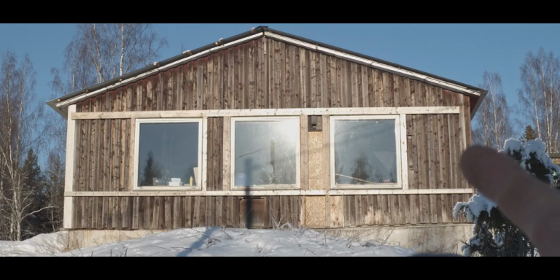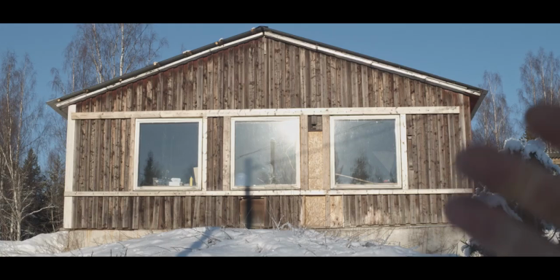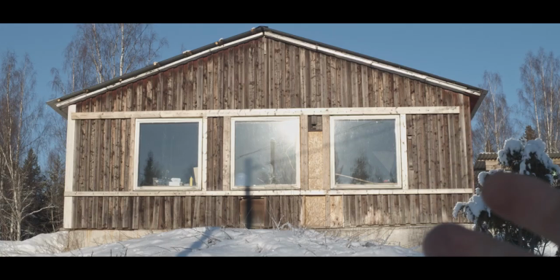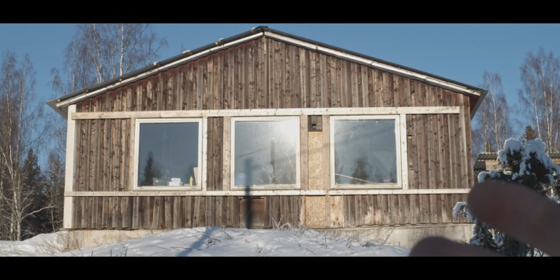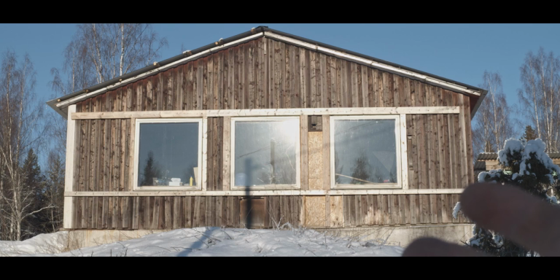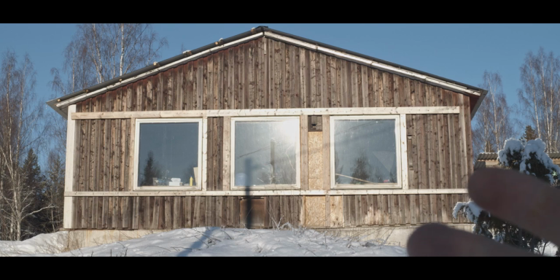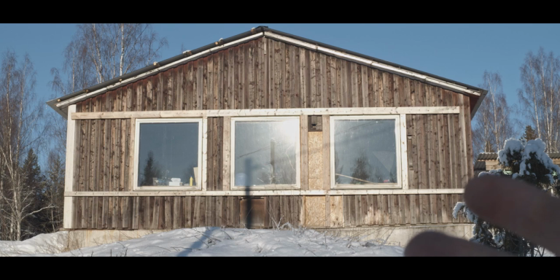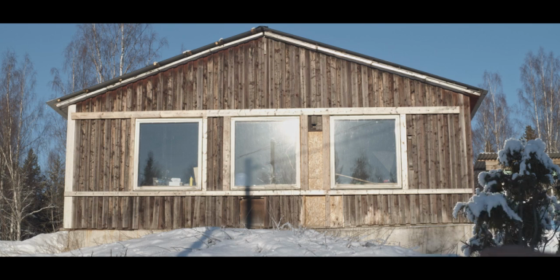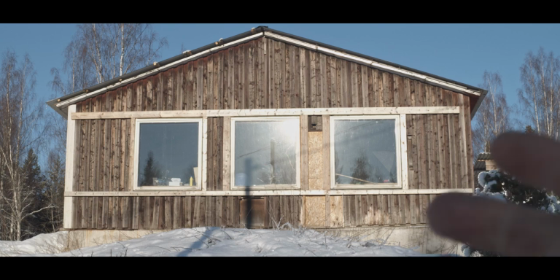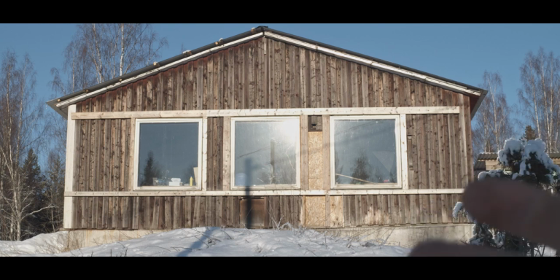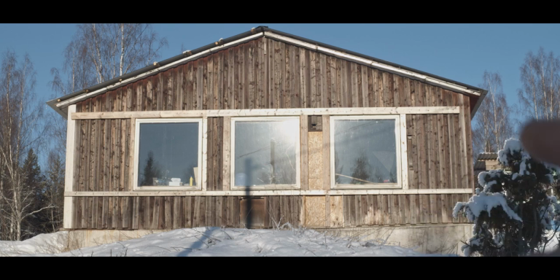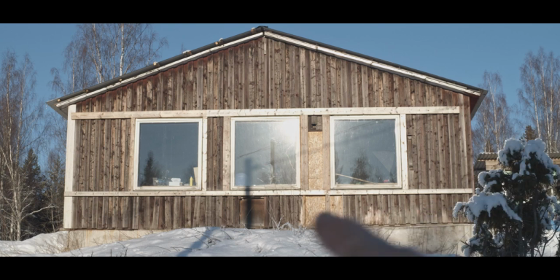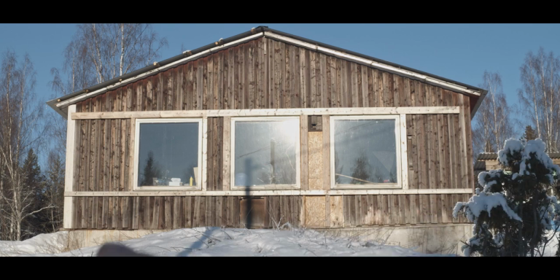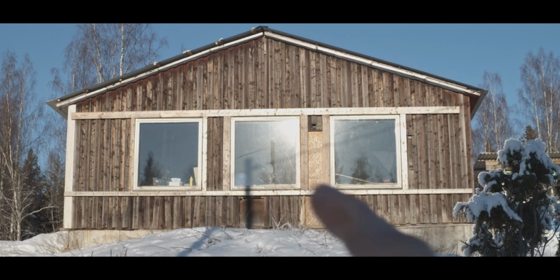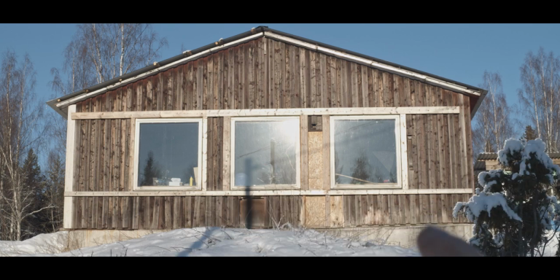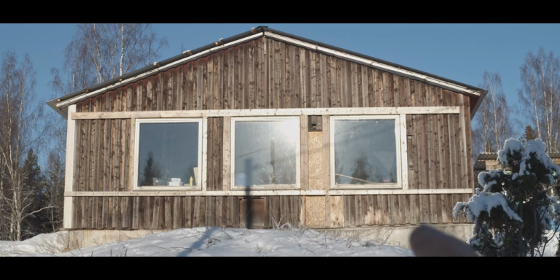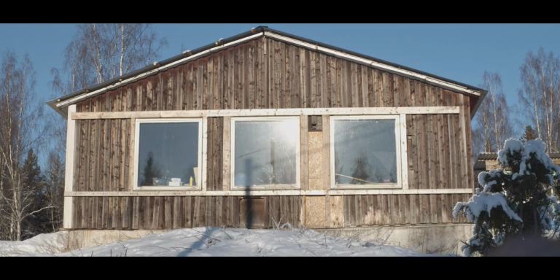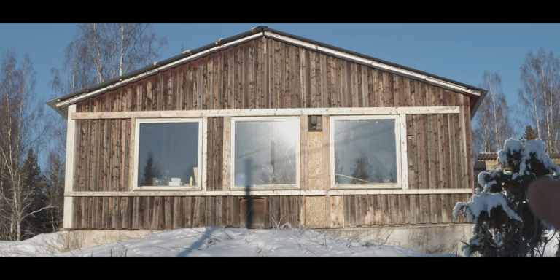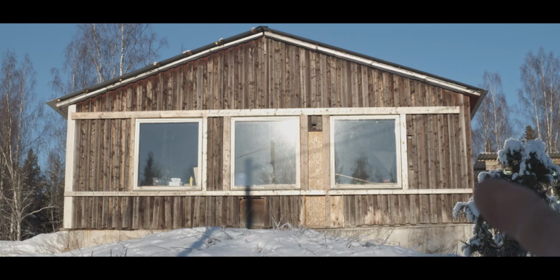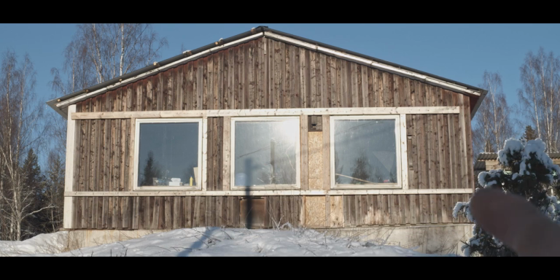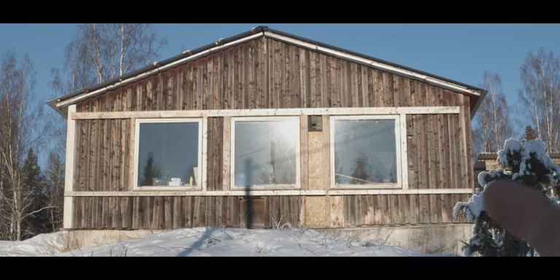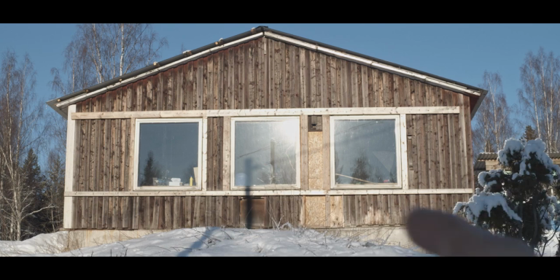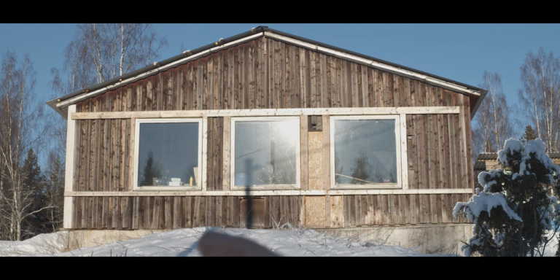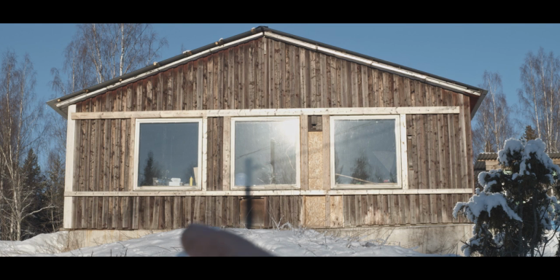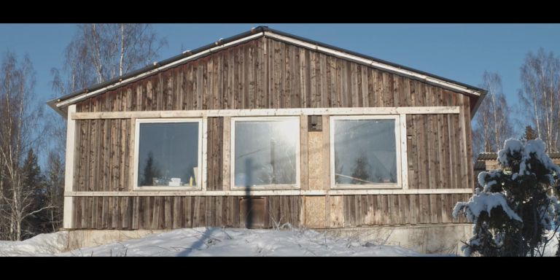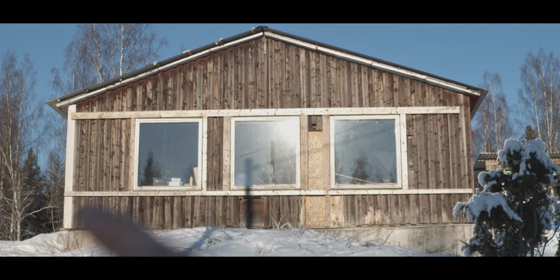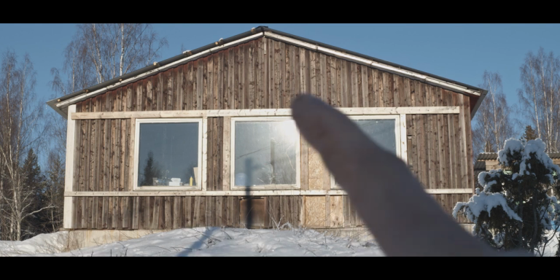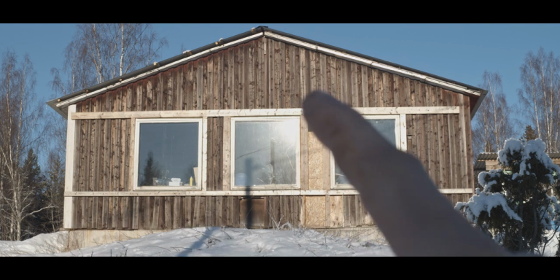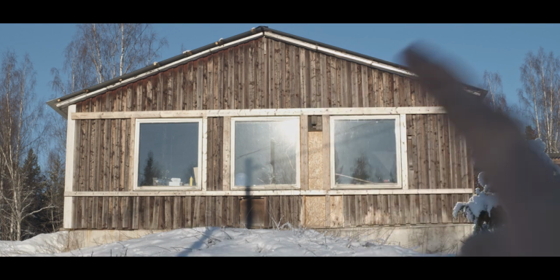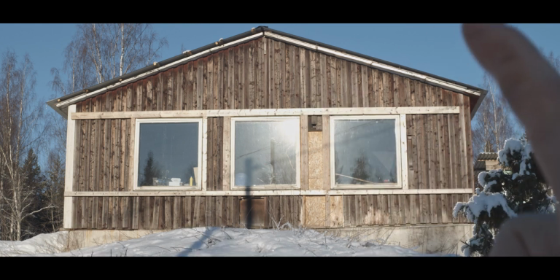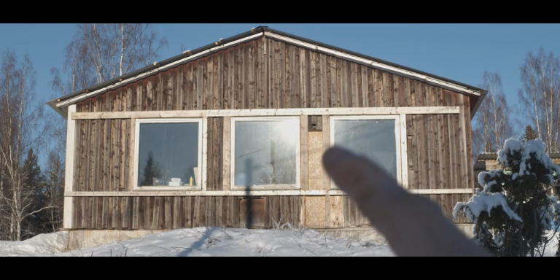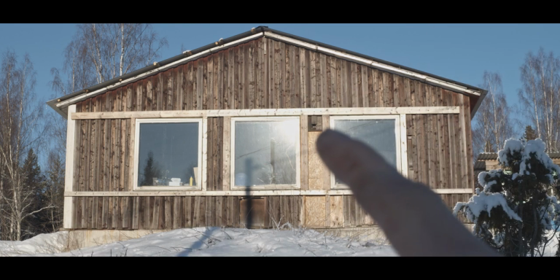There we can see the south-facing gable of the workshop. It made all the sense in the world to put three big windows over there so that we get the most possible sunlight in the workshop.